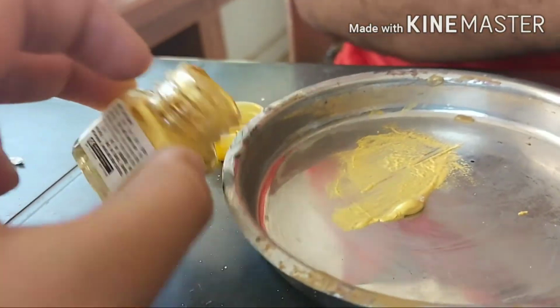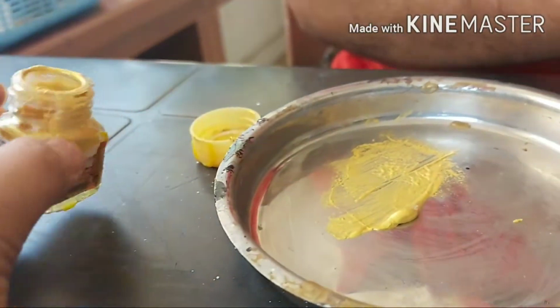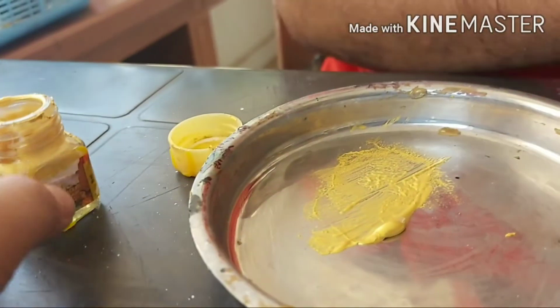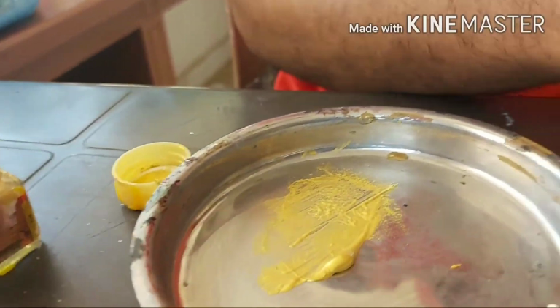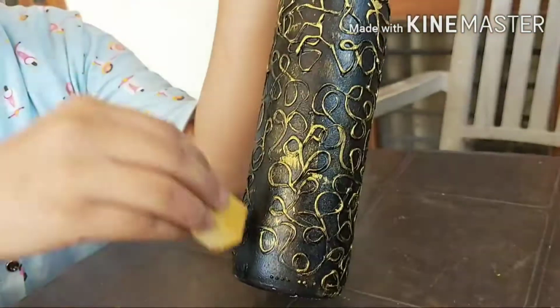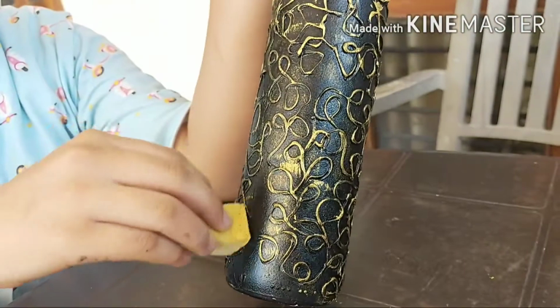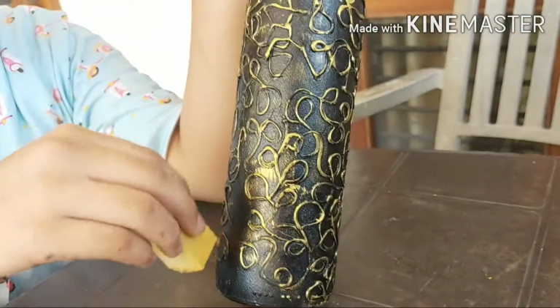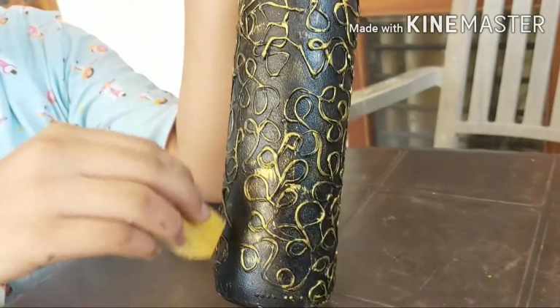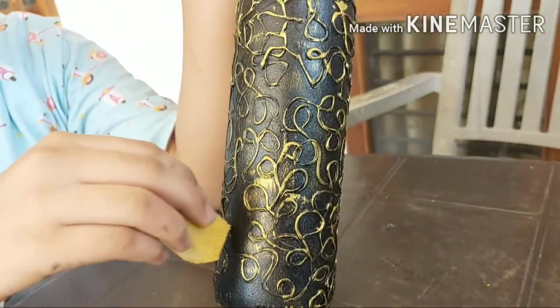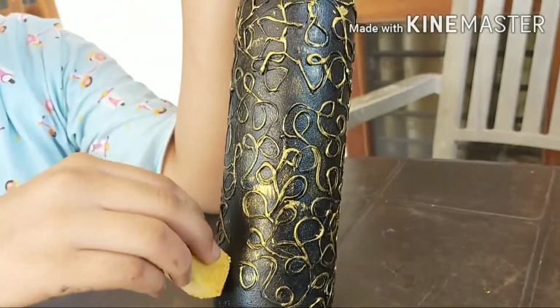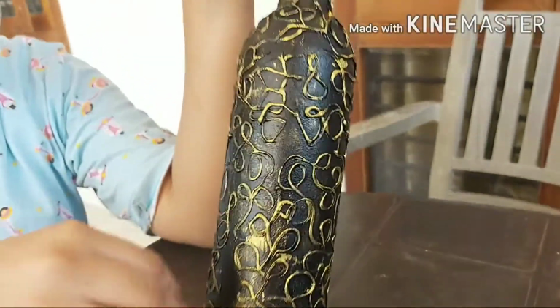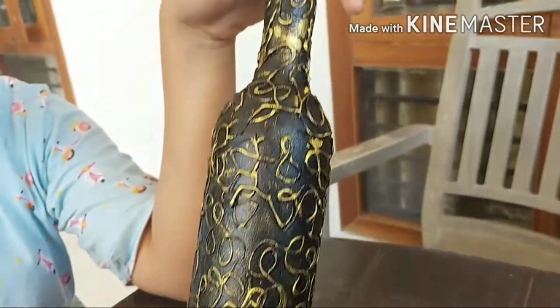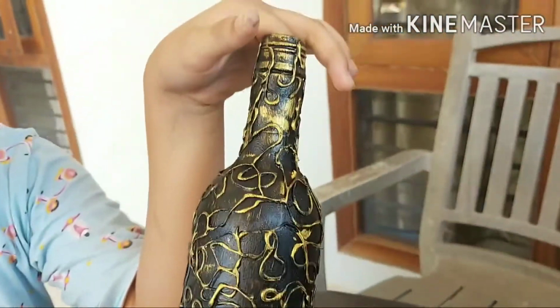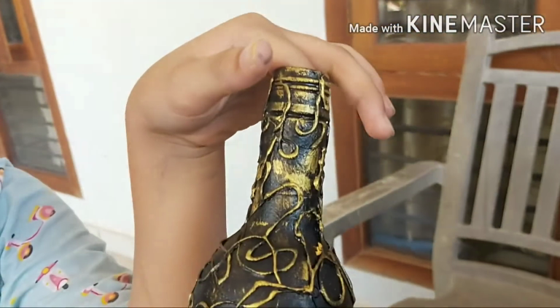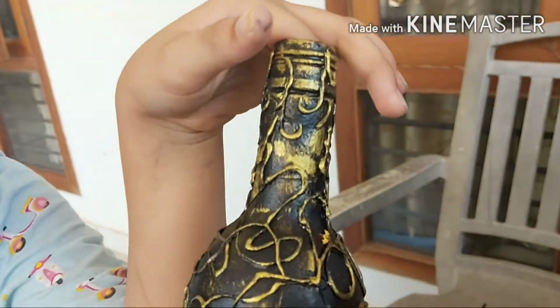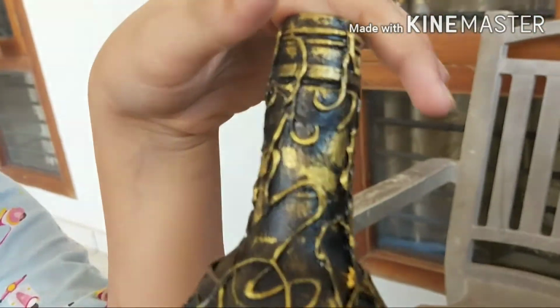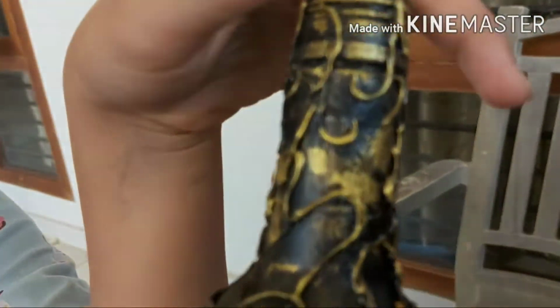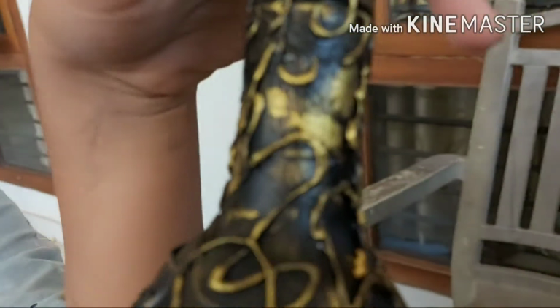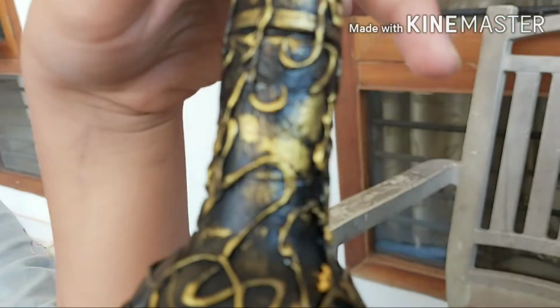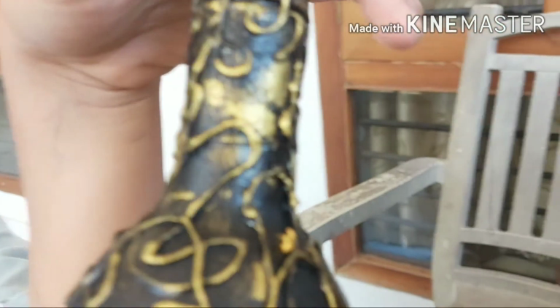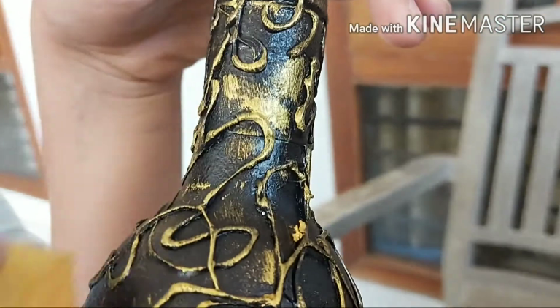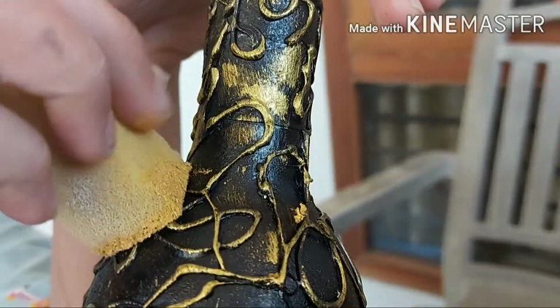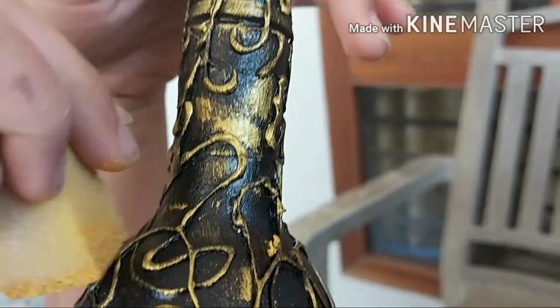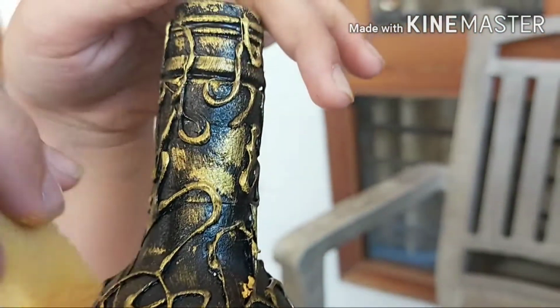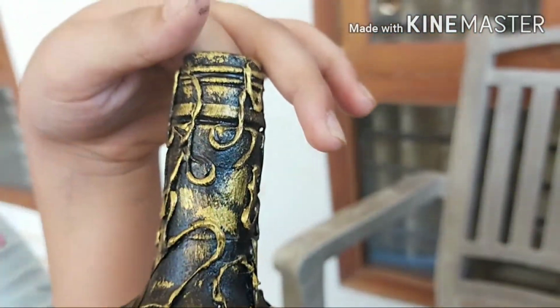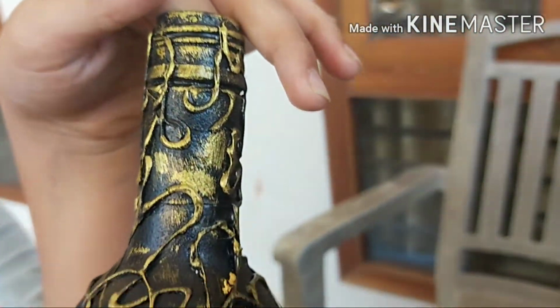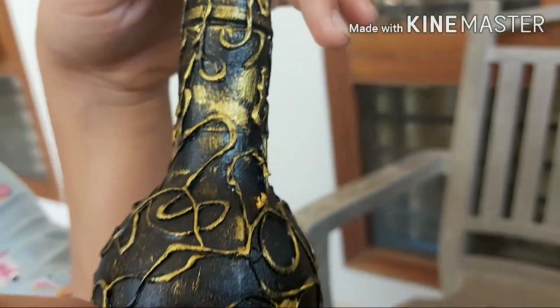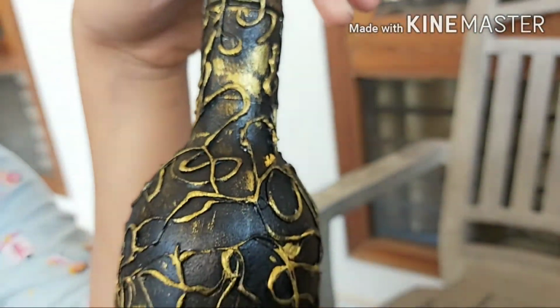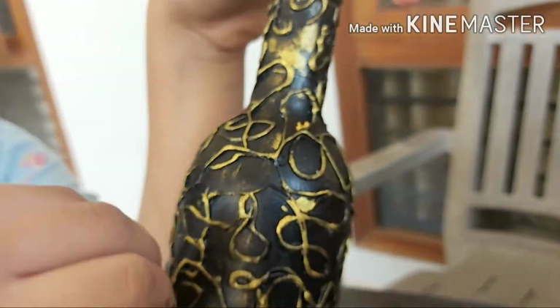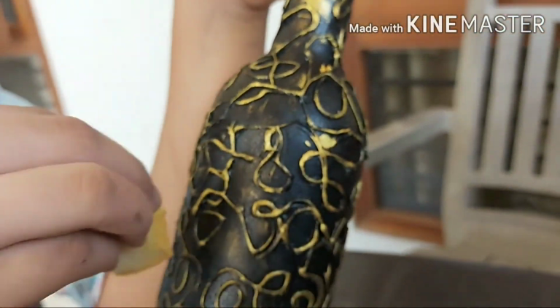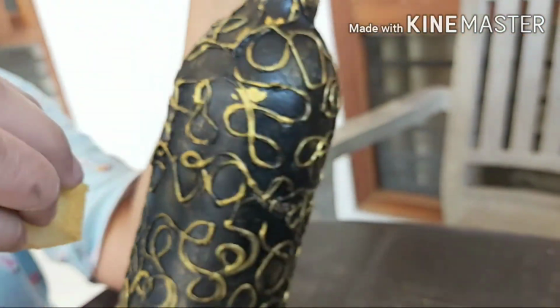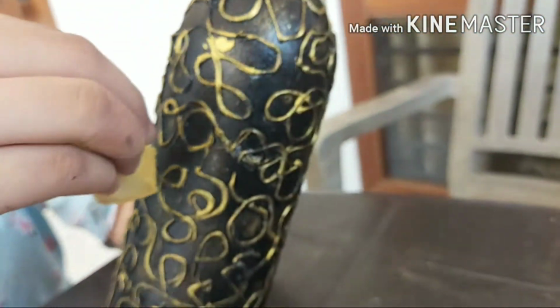Now take your sponge, dip it in metallic gold, and apply it on the strings of the glue gun design. It can also be applied slightly on the border surface, which makes it more beautiful and elegant.